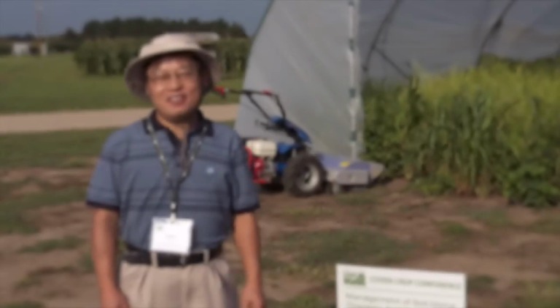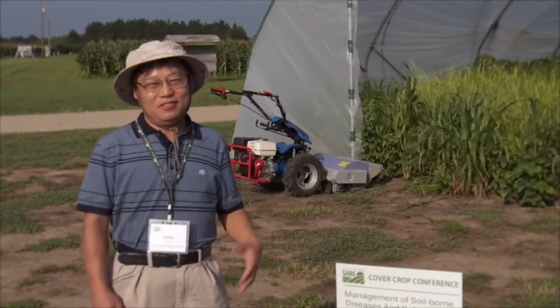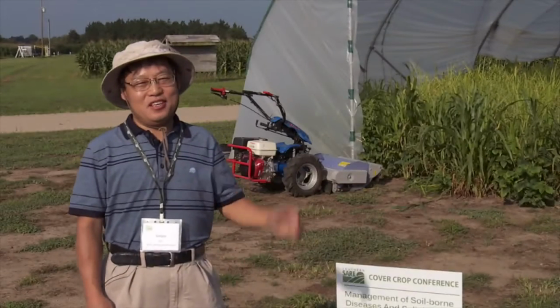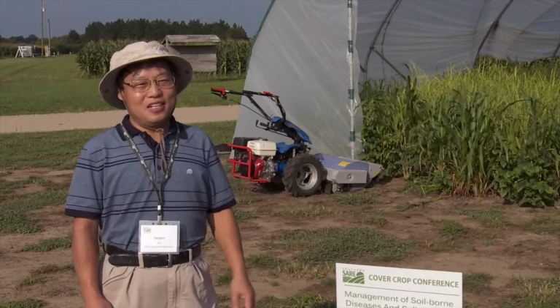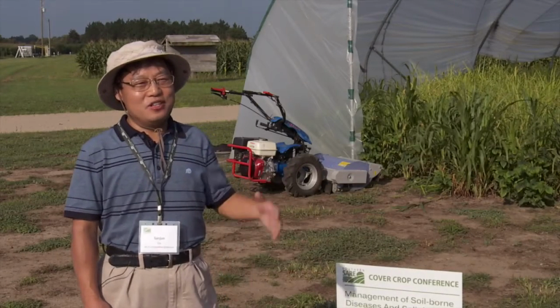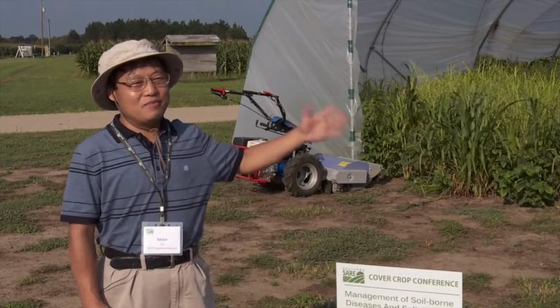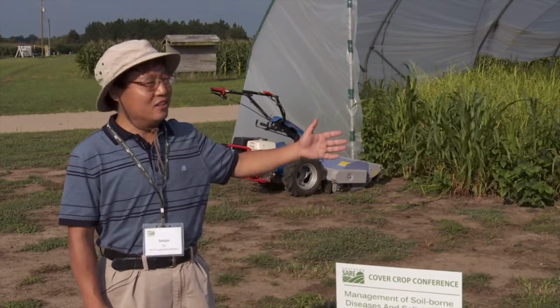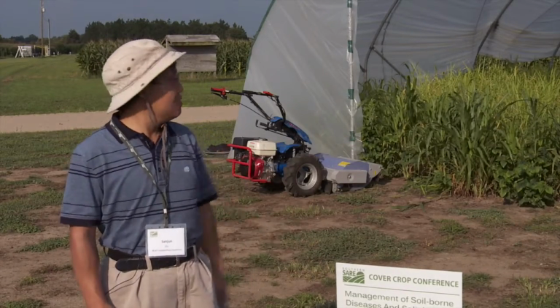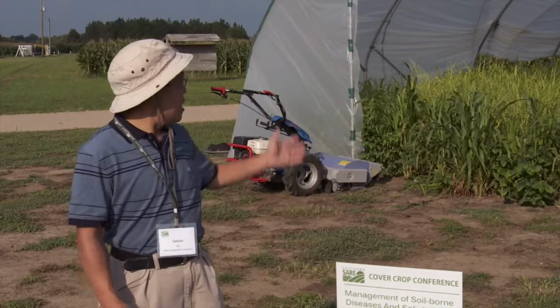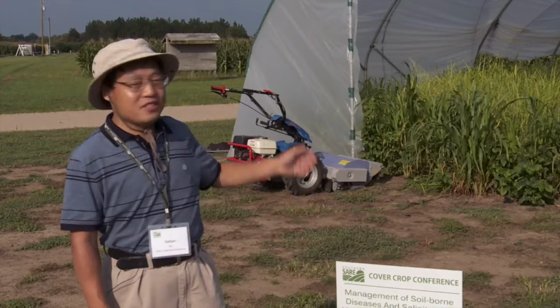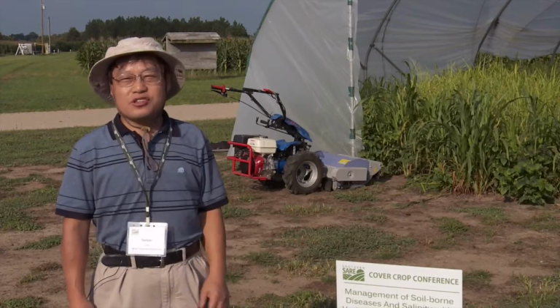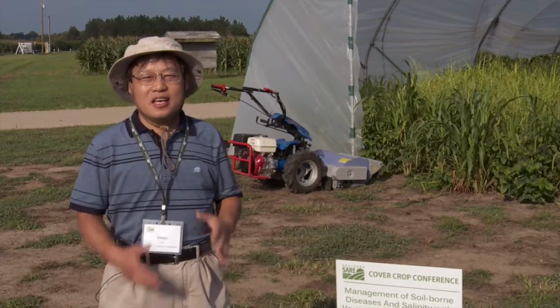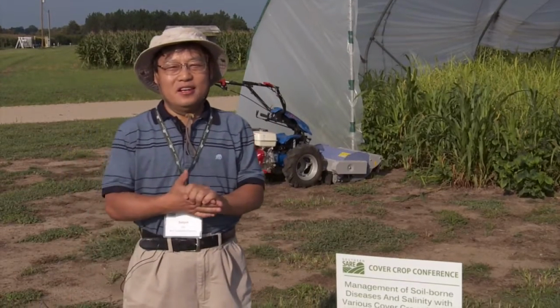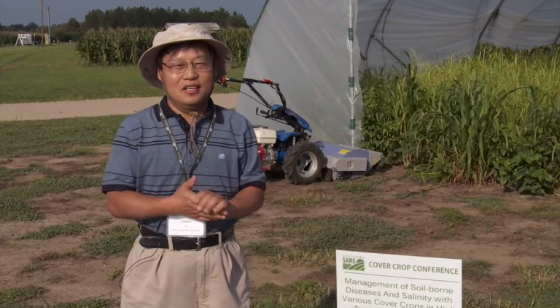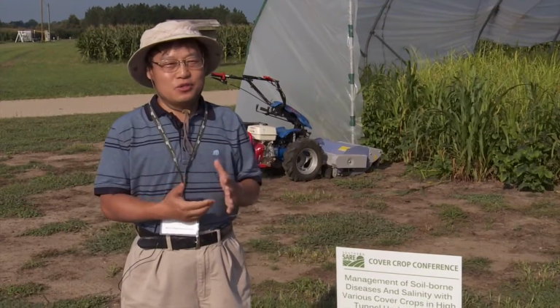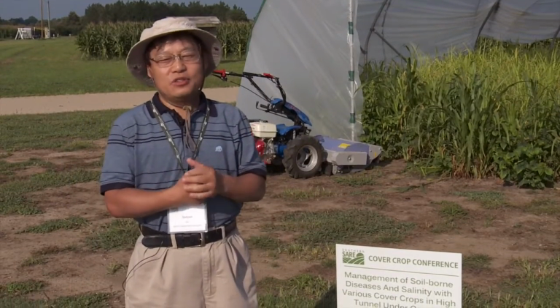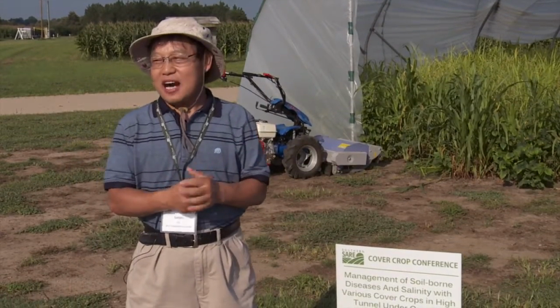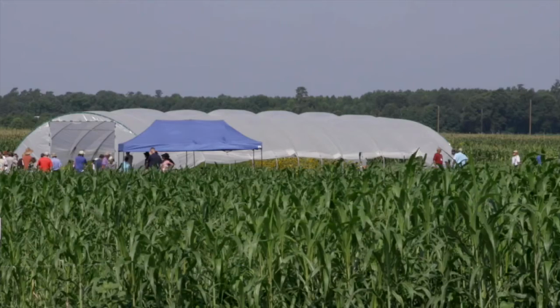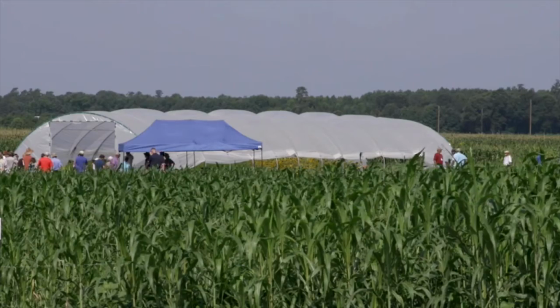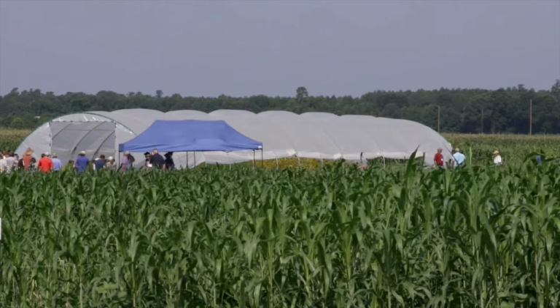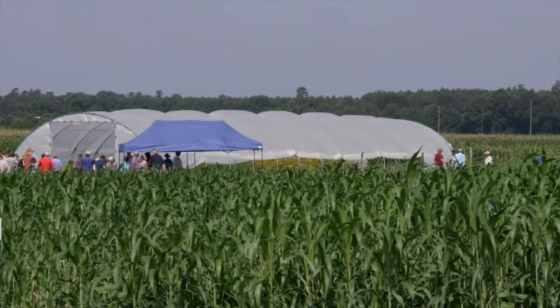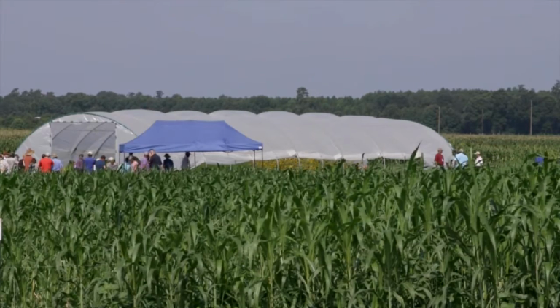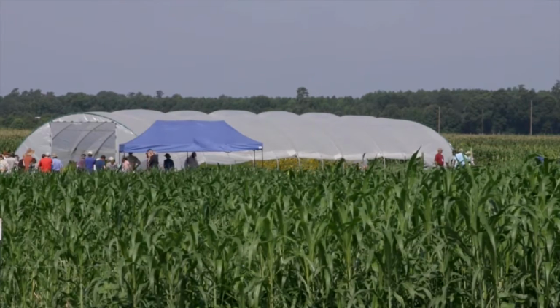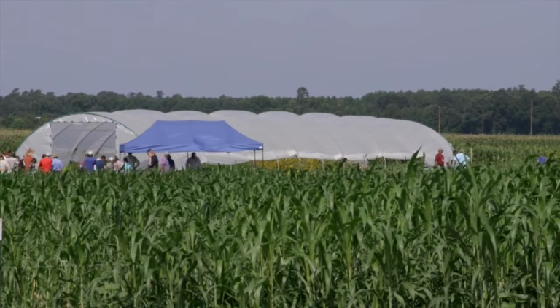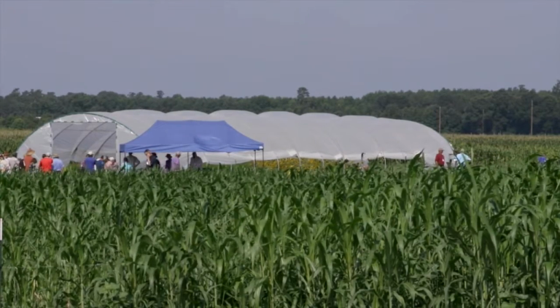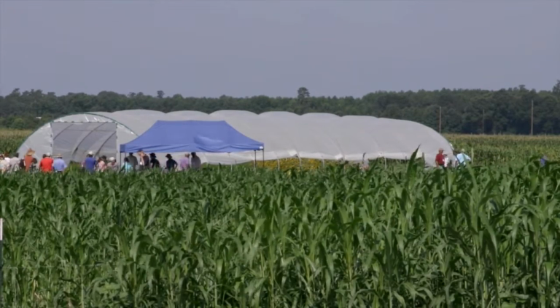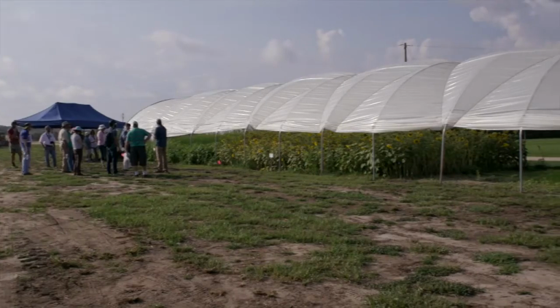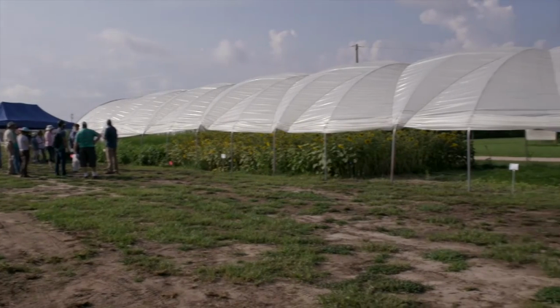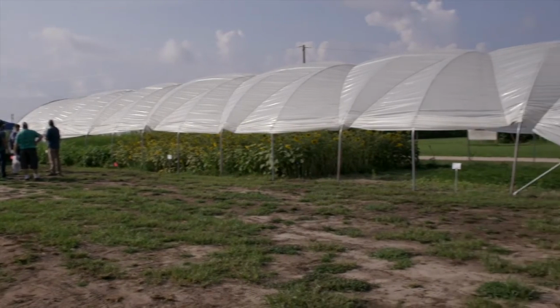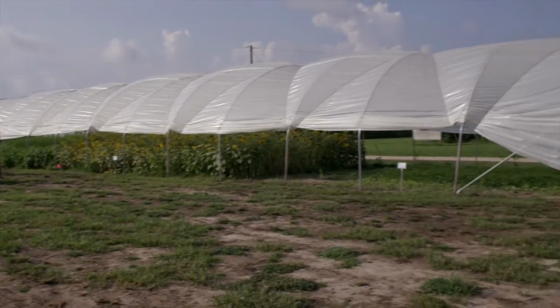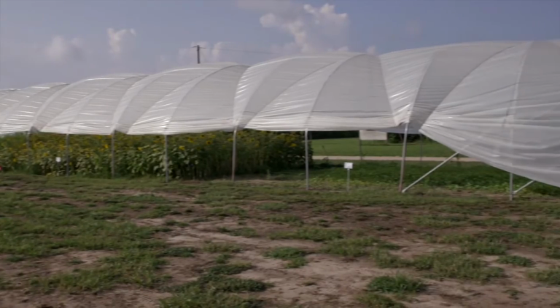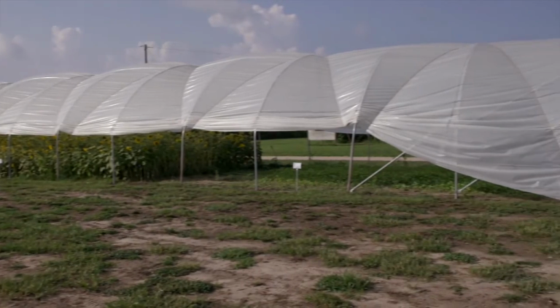This is a high tunnel cover crop demonstration. A high tunnel is an extension tool for small farmers to make more profit by extending the growing seasons.